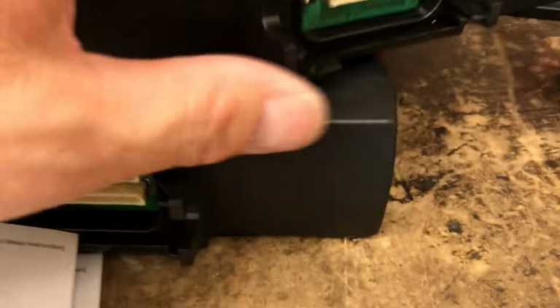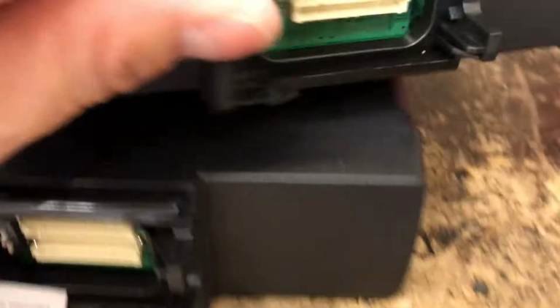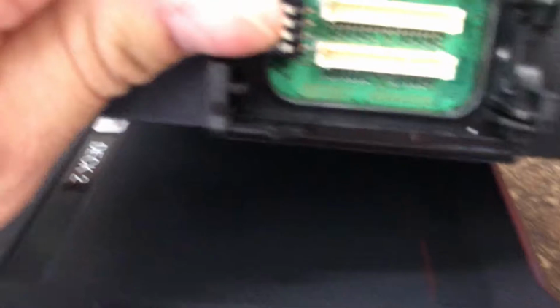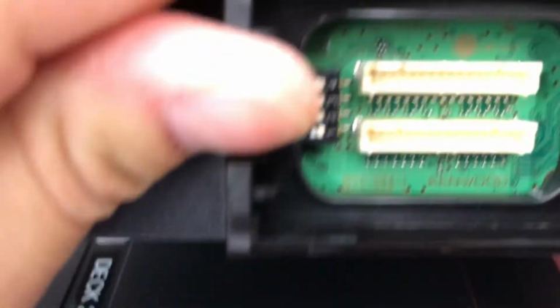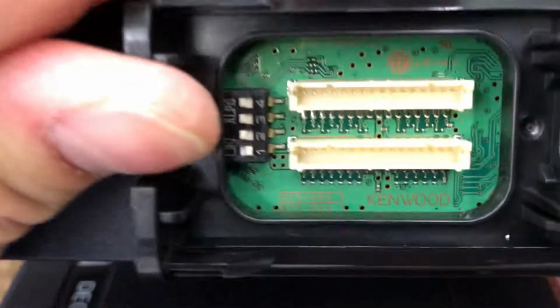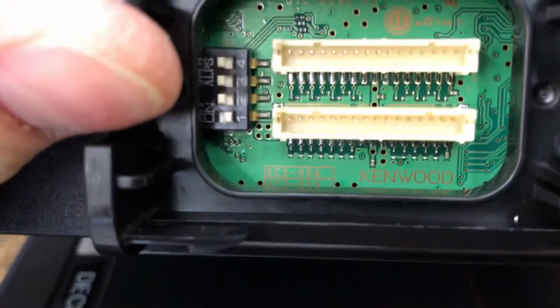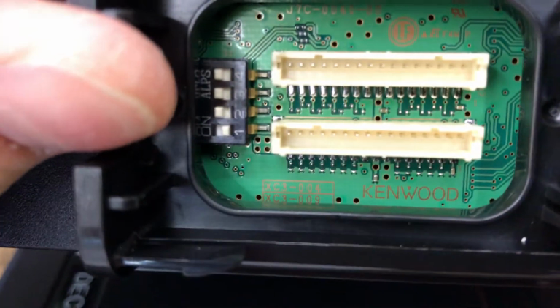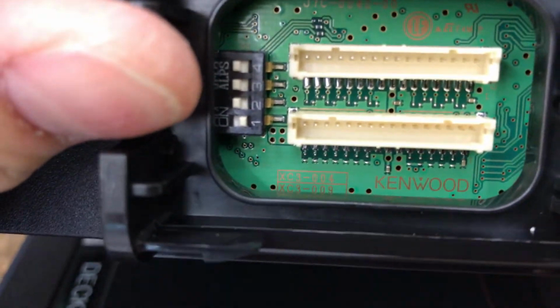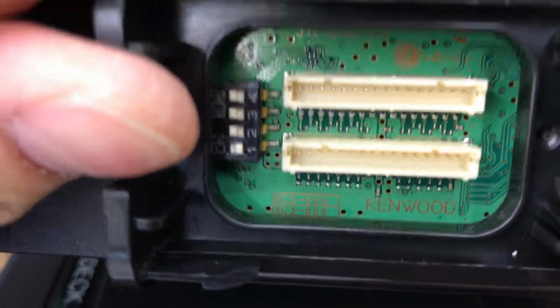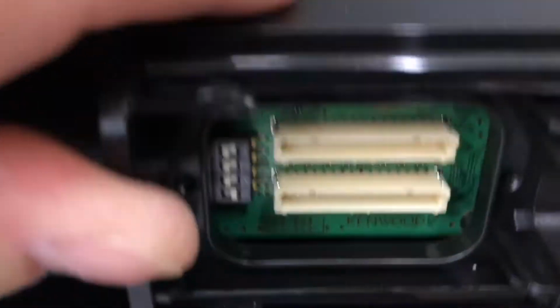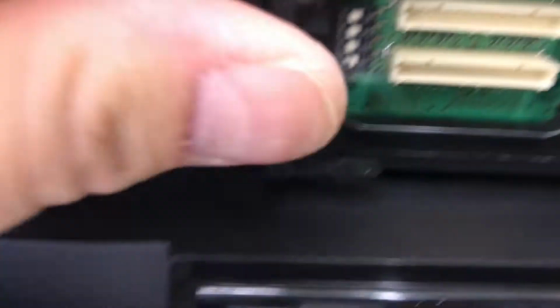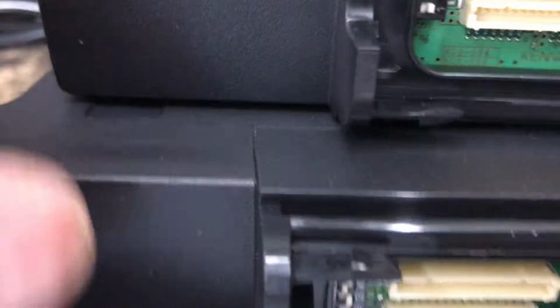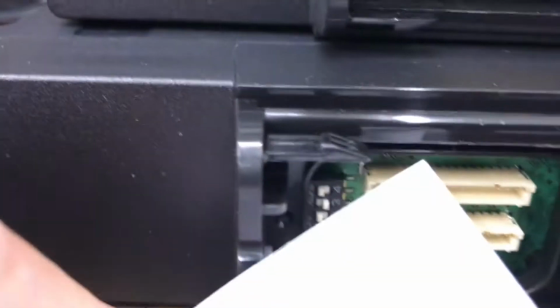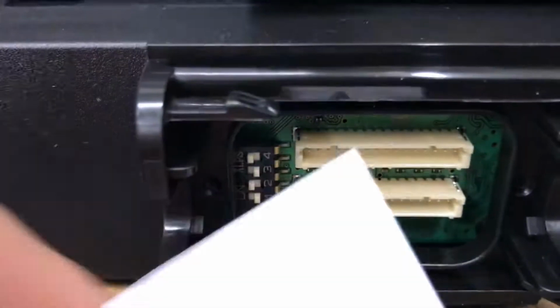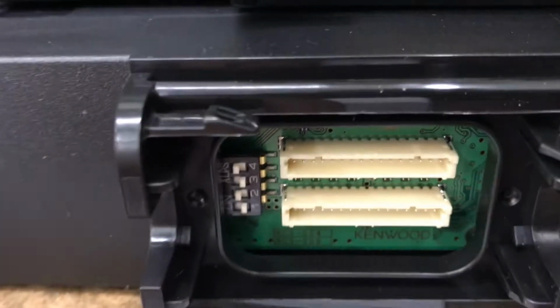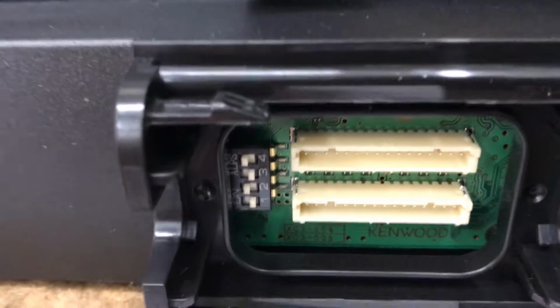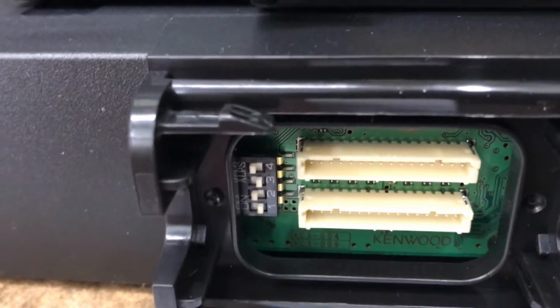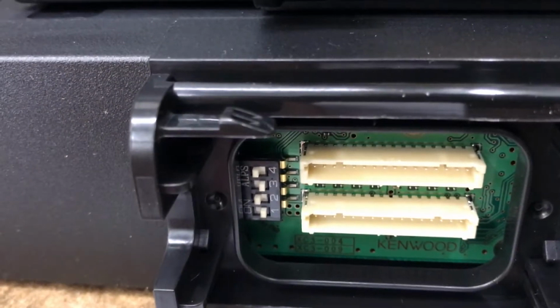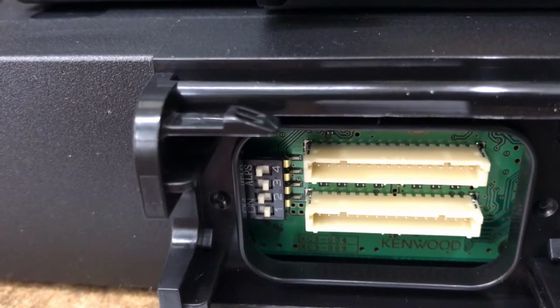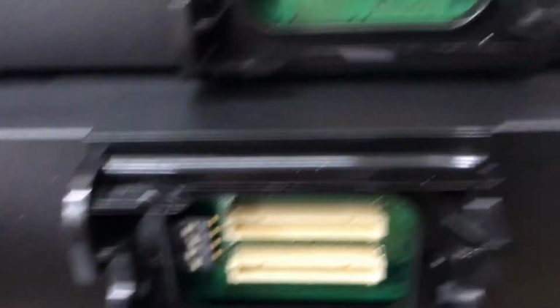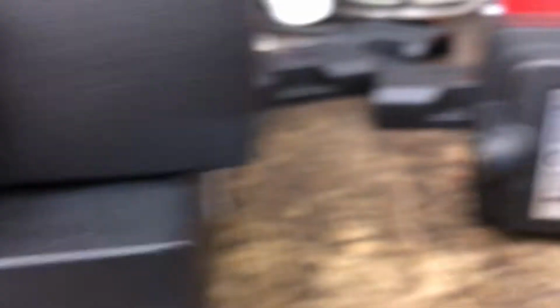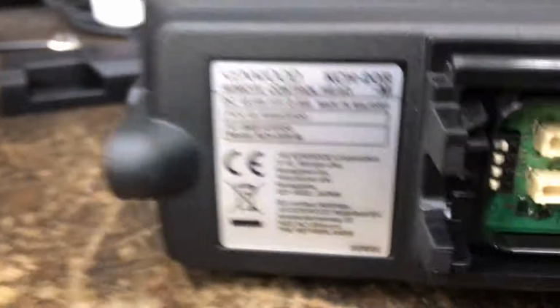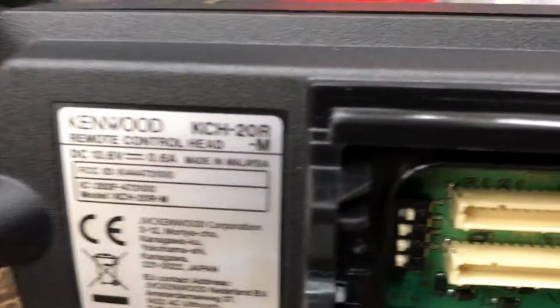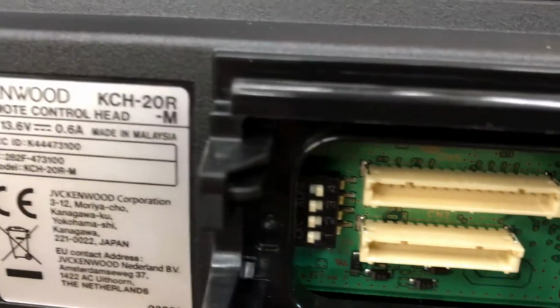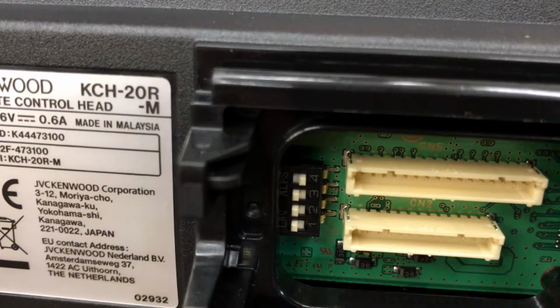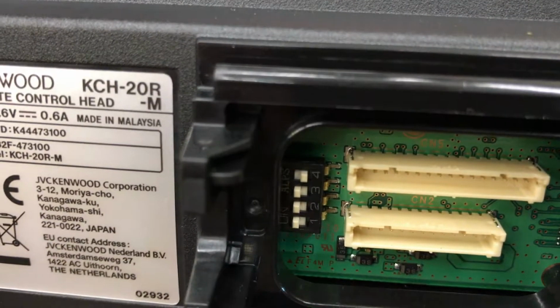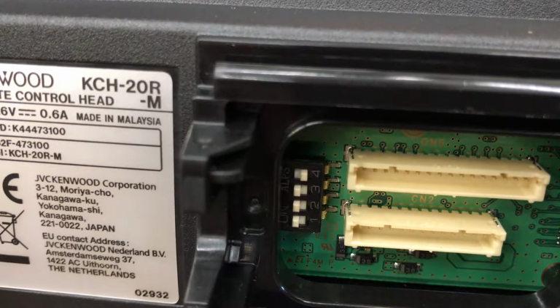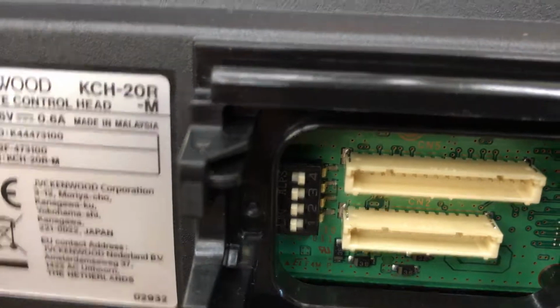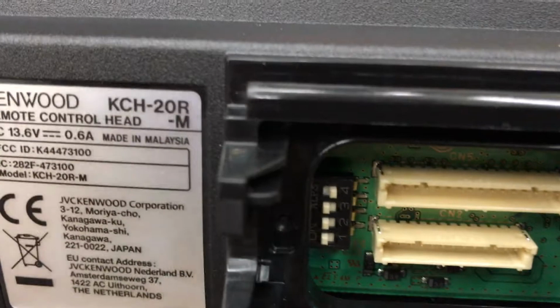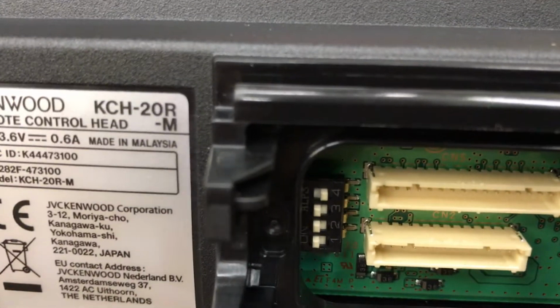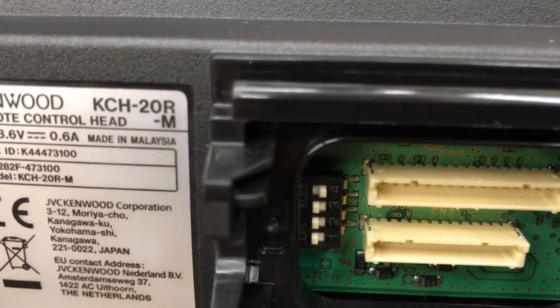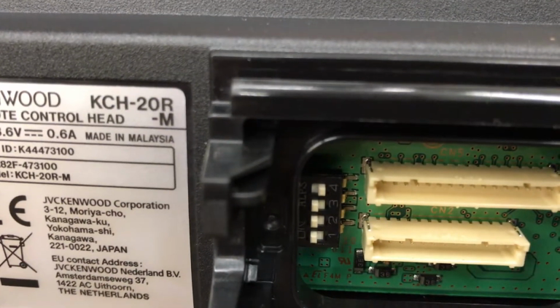There's our Deck 2 example and our Head 2 example.